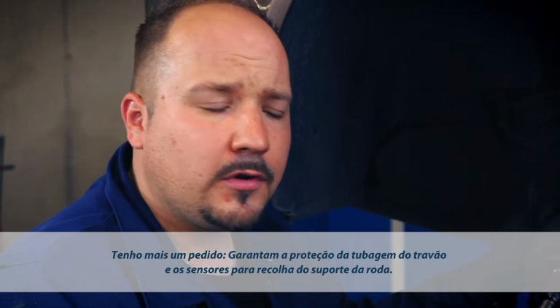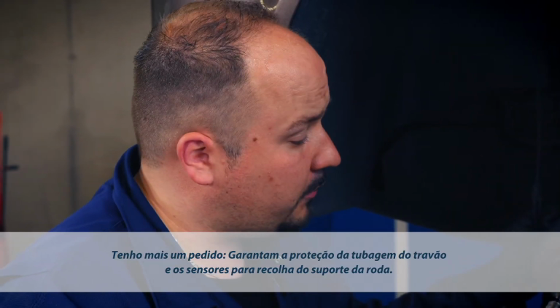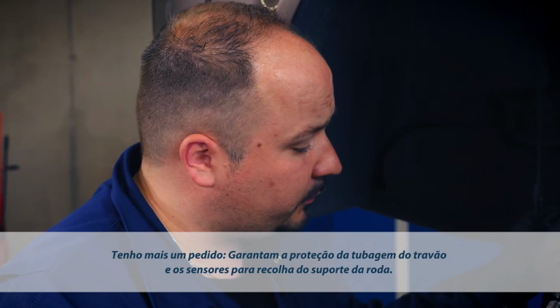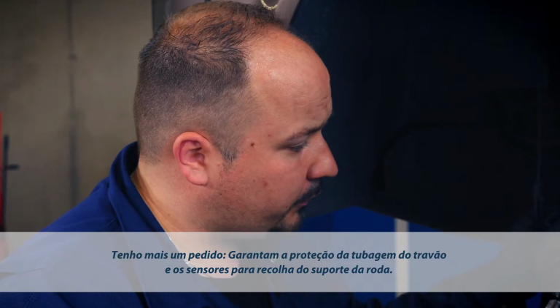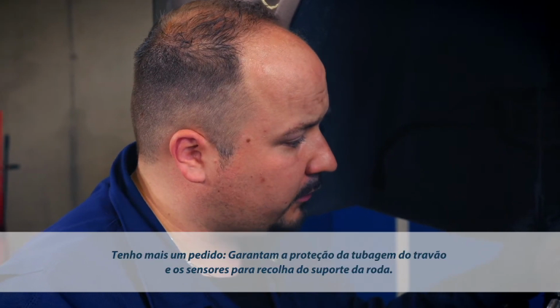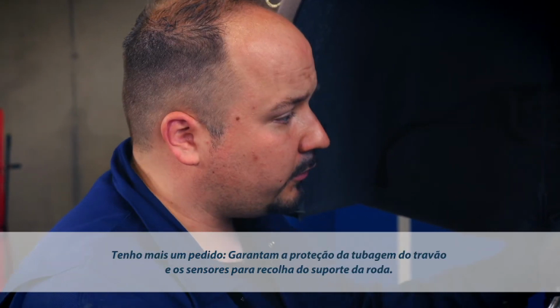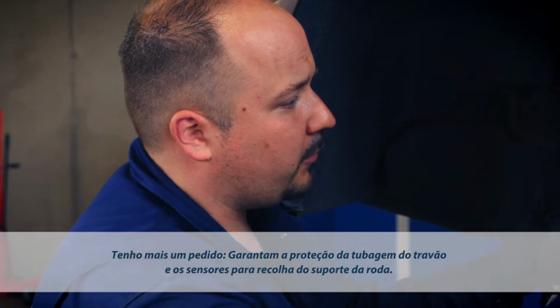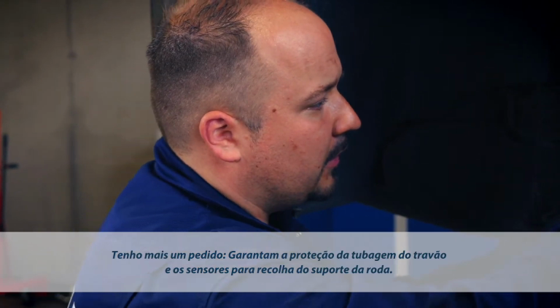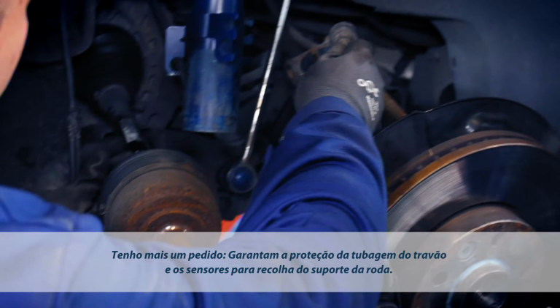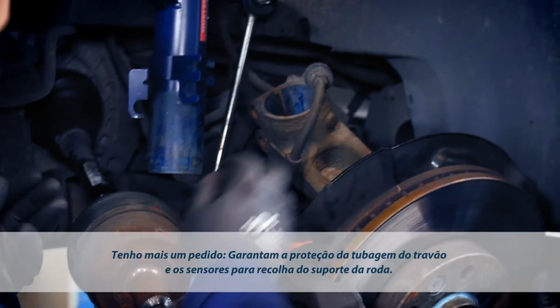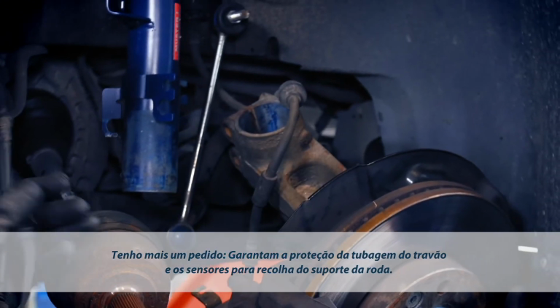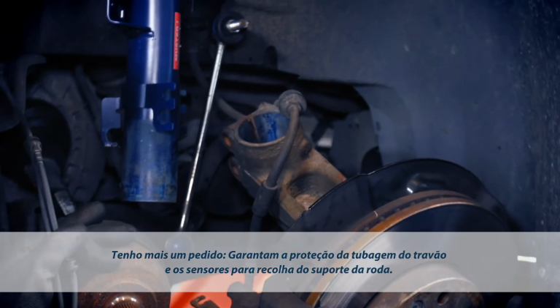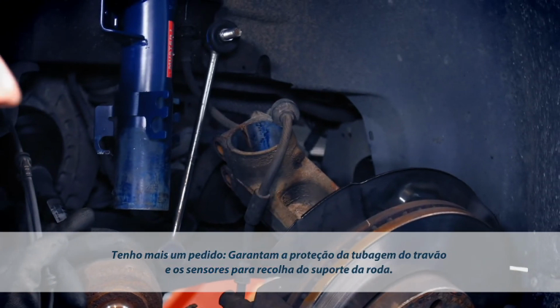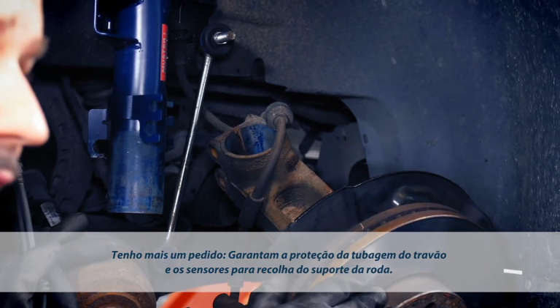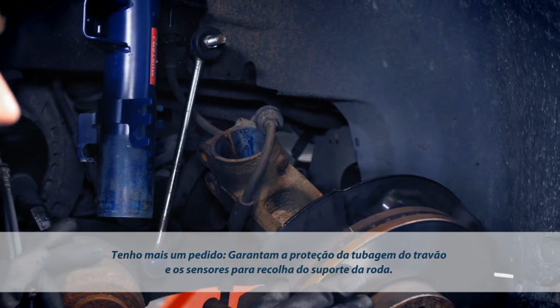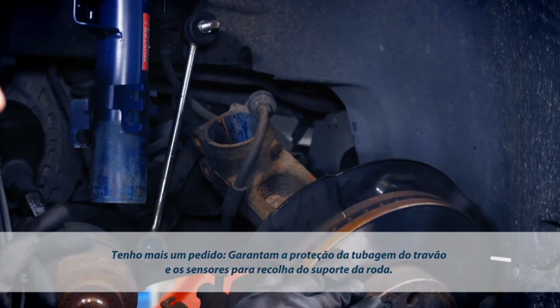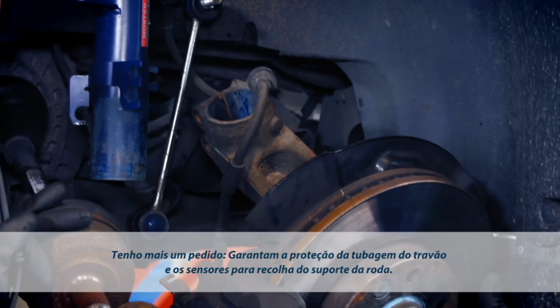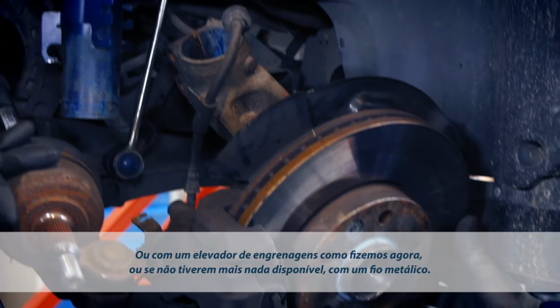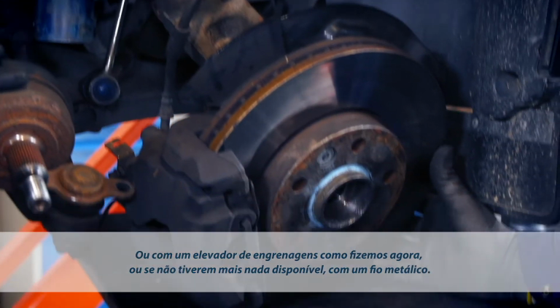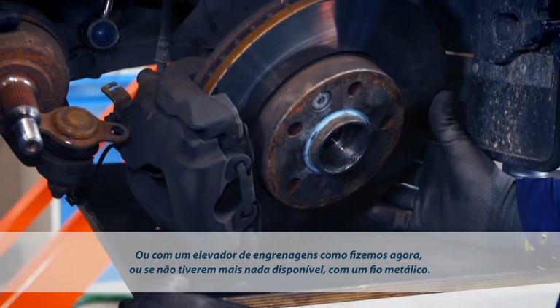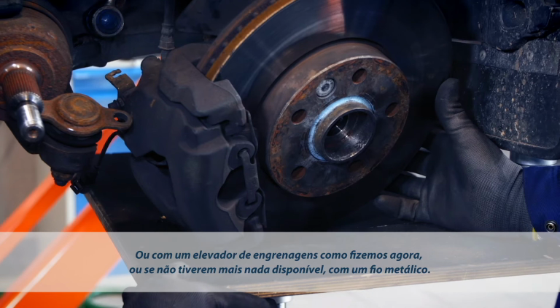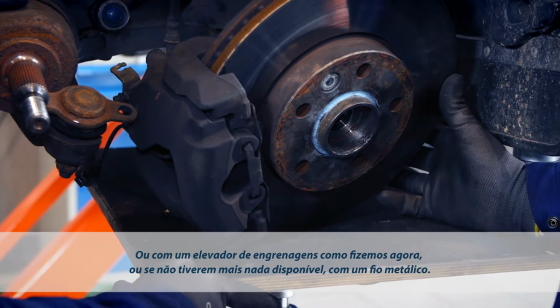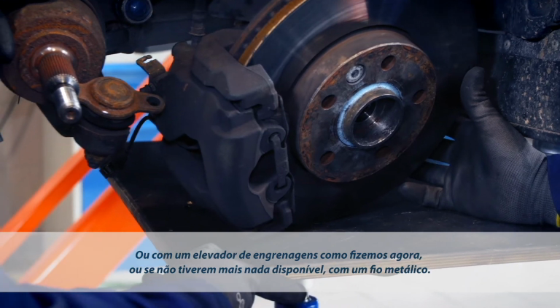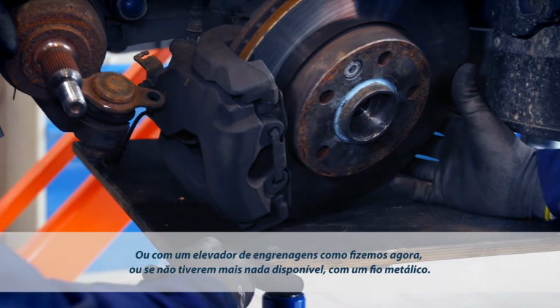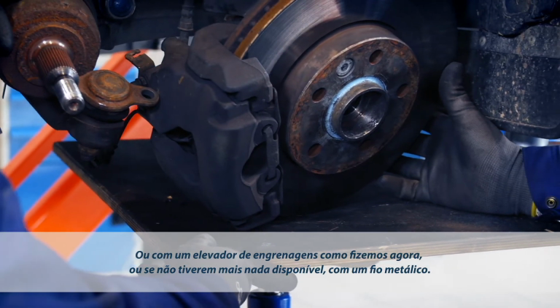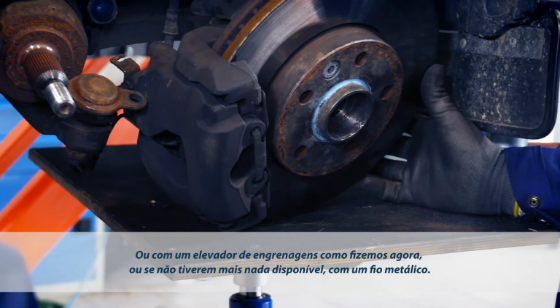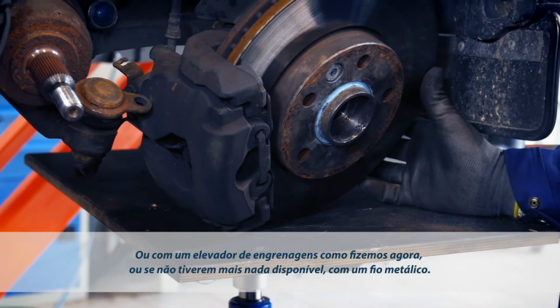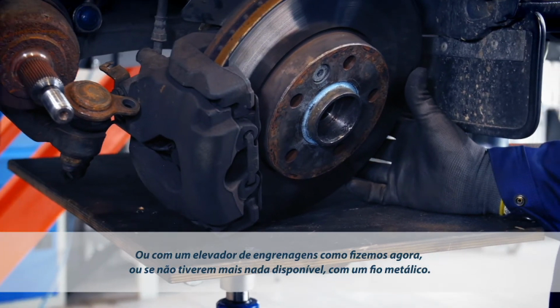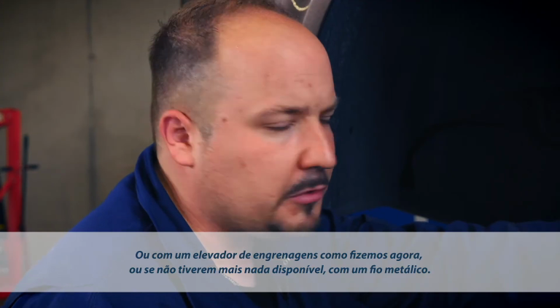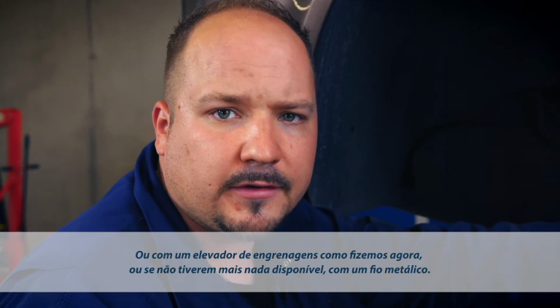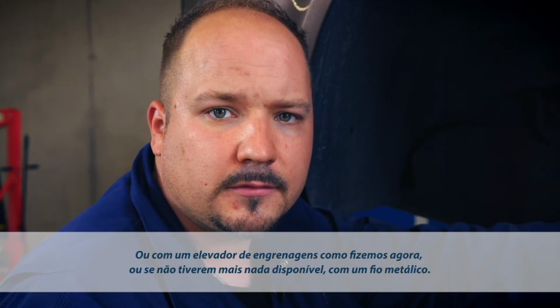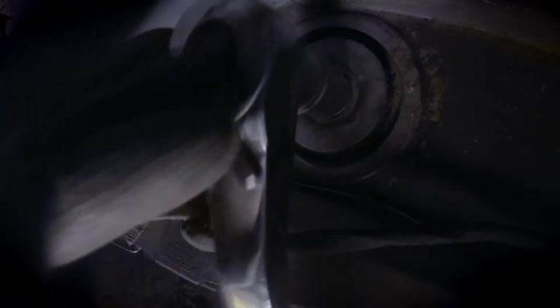When you do this, please take care not to drop the wheel carrier, because this may damage the brake line and sensors. You may use a gearbox lifter the way we've done here, or if you lack special equipment, some rags will do as well.